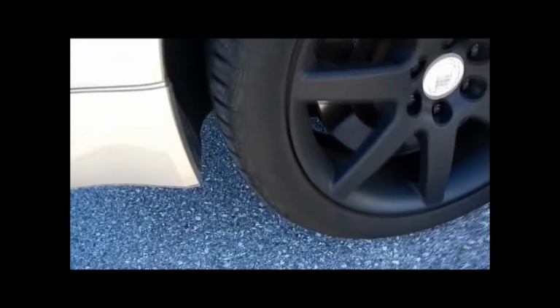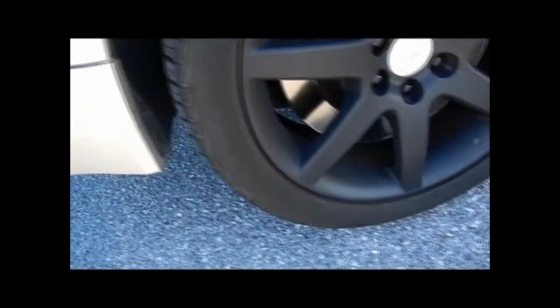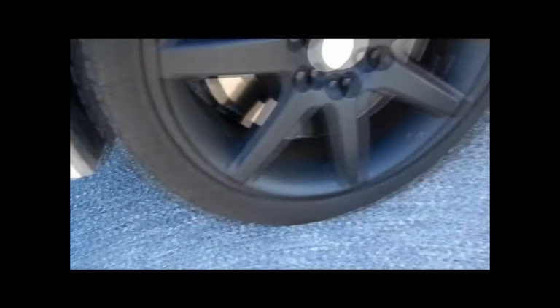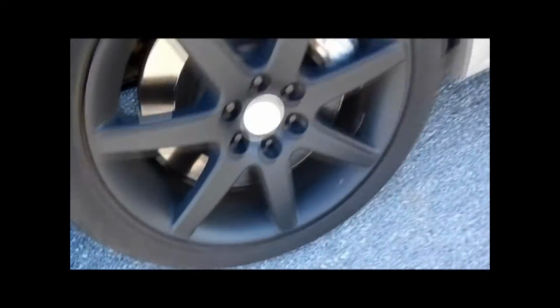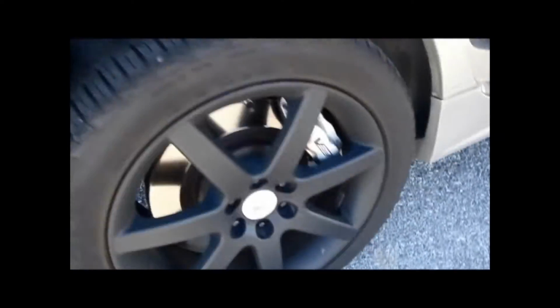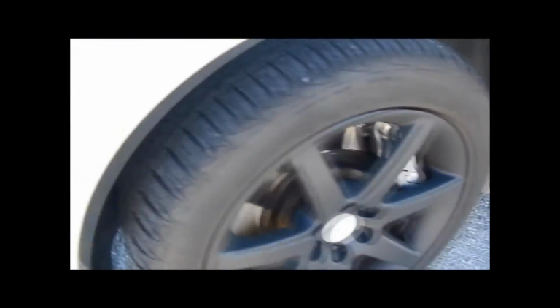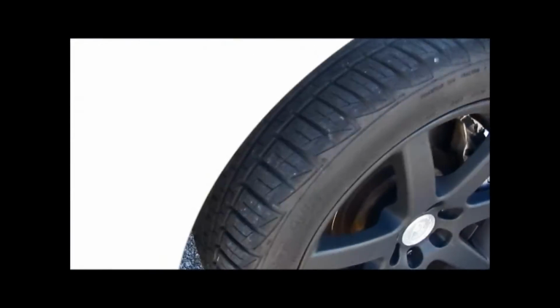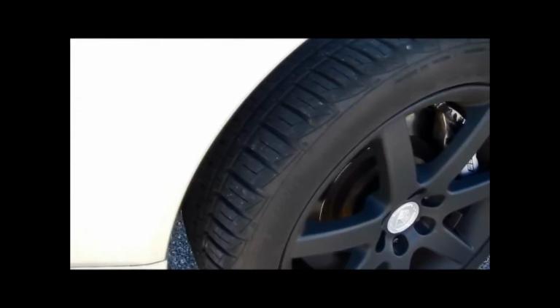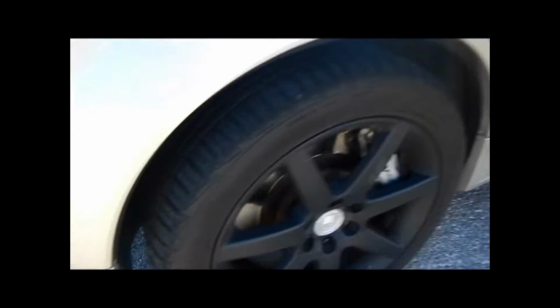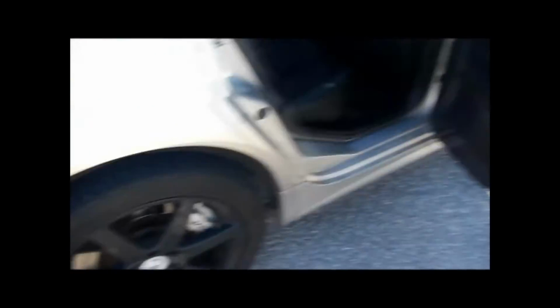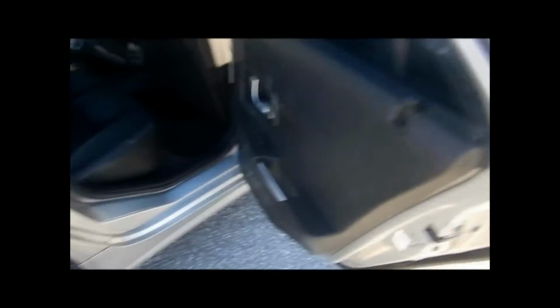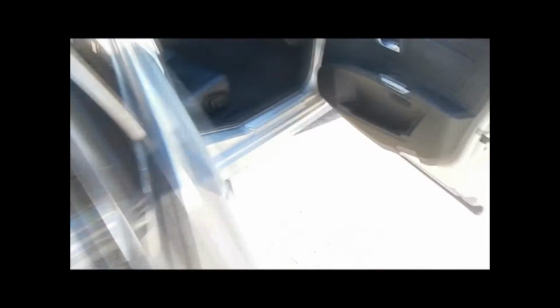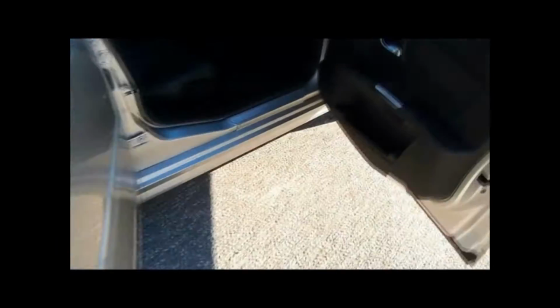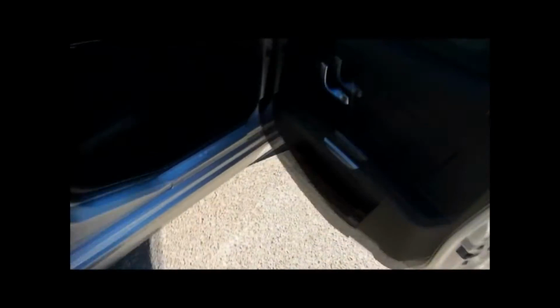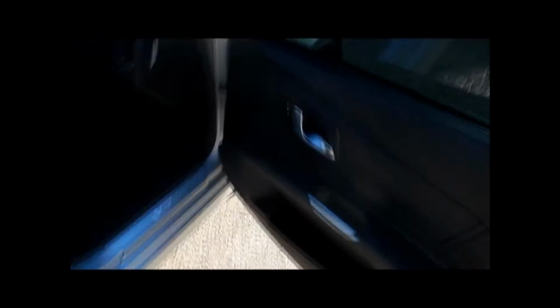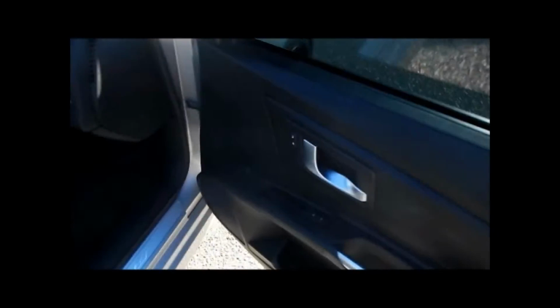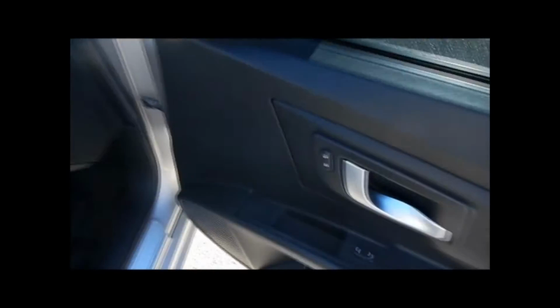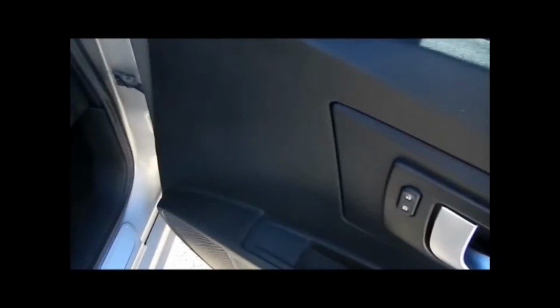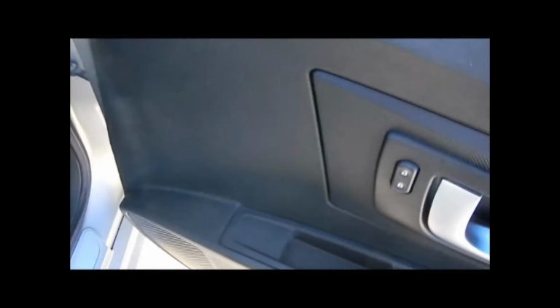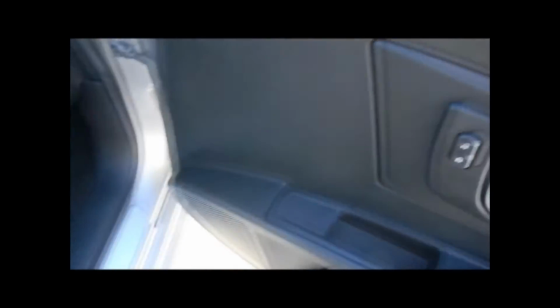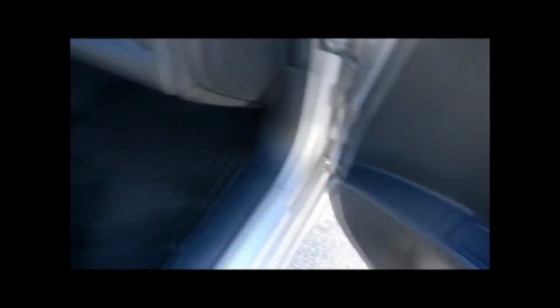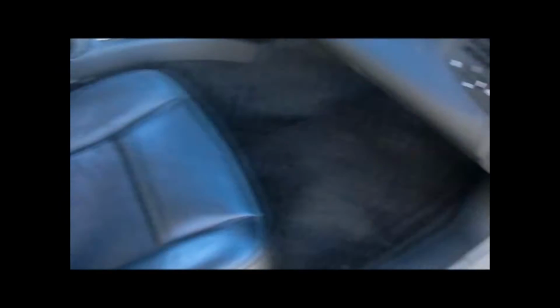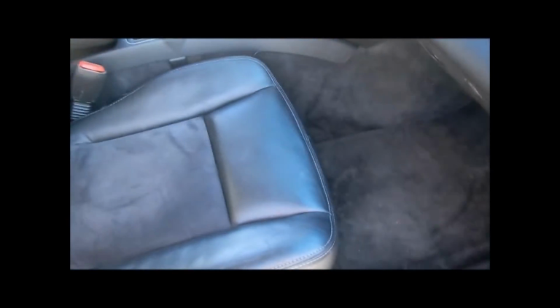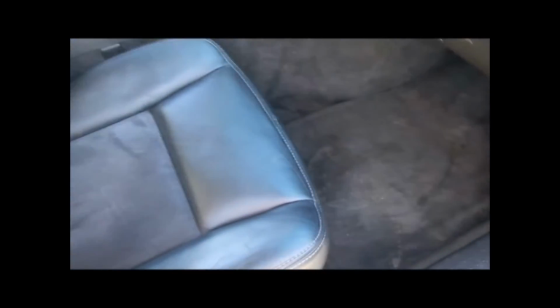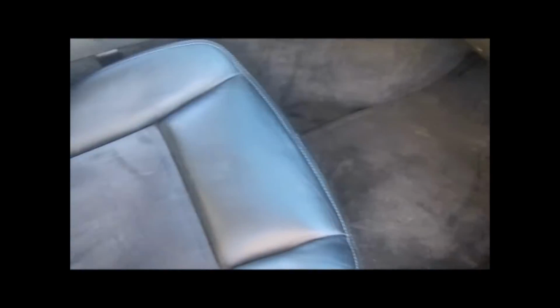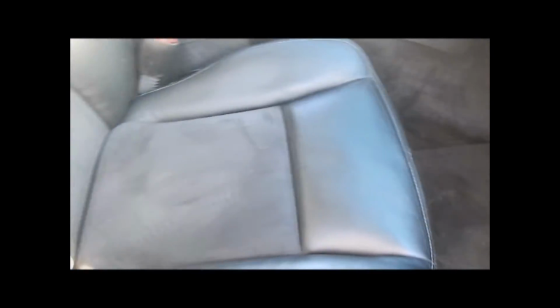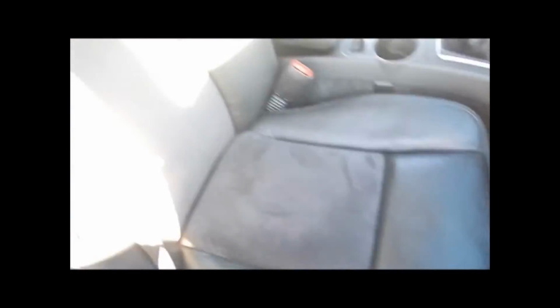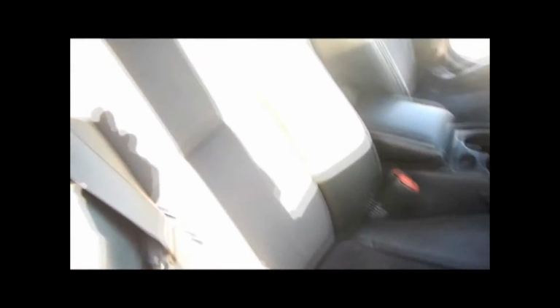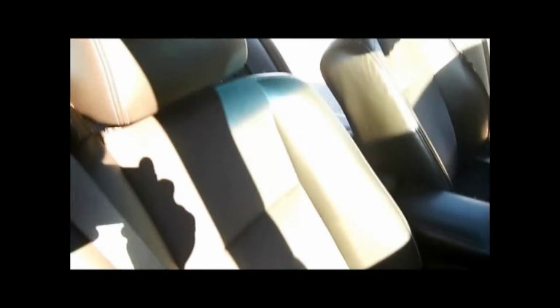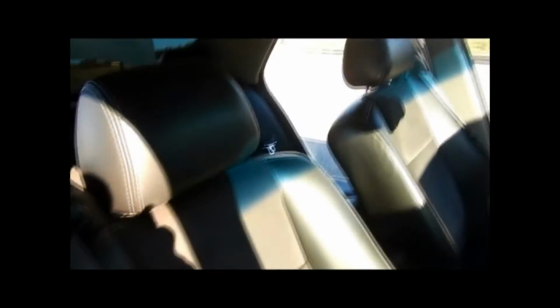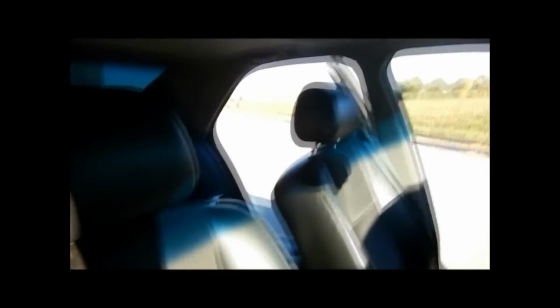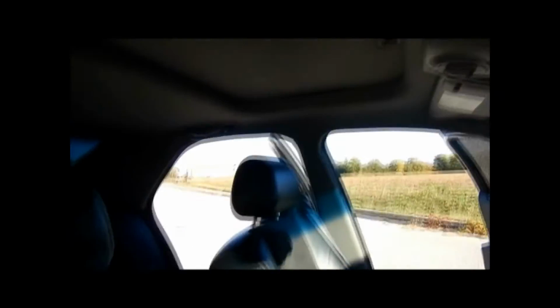Nice new tires — Continental Extreme Contact. The rears have 265s. Suede inlay with the seats.